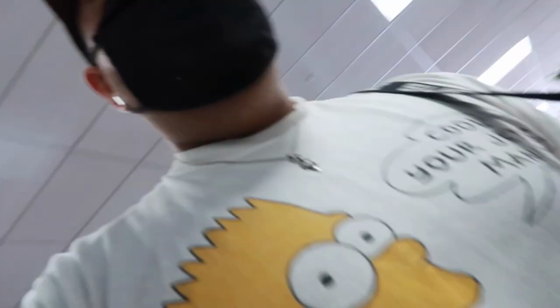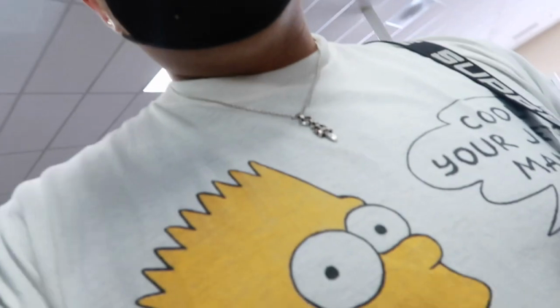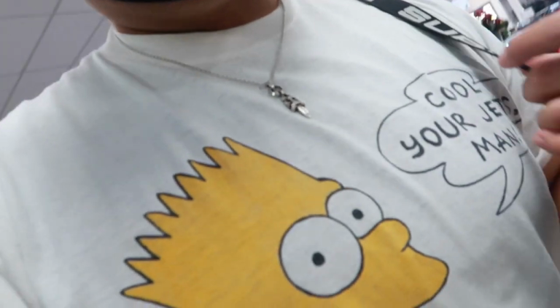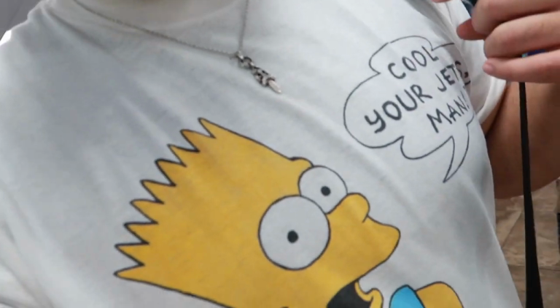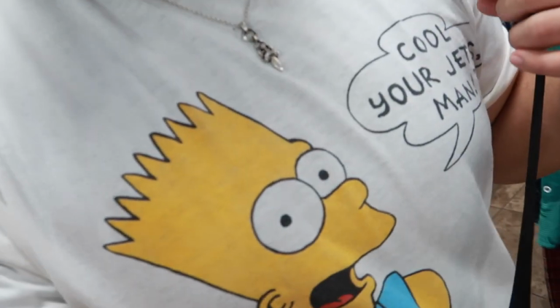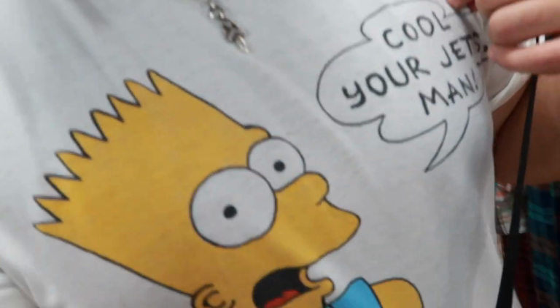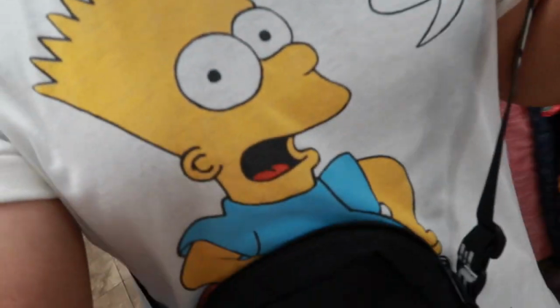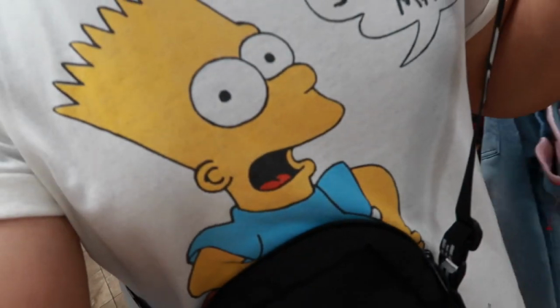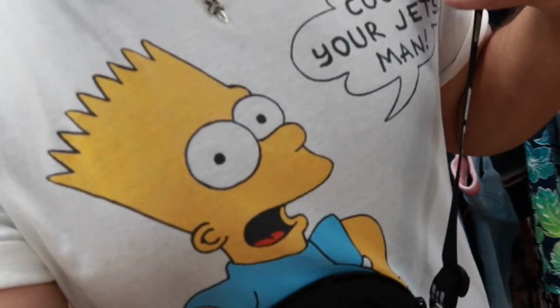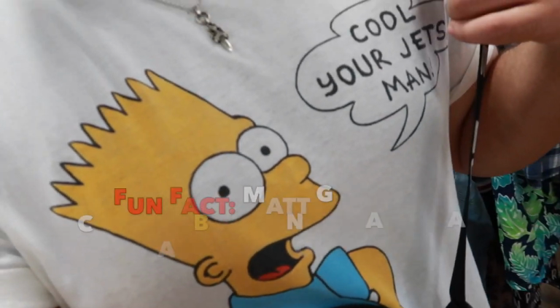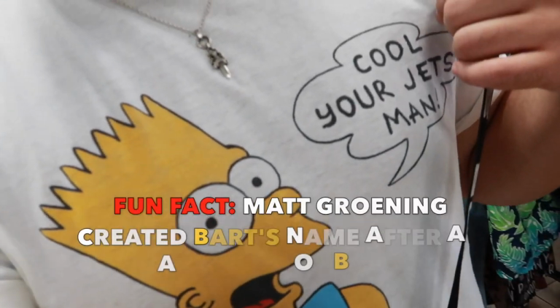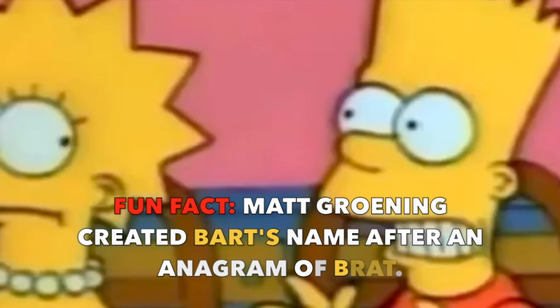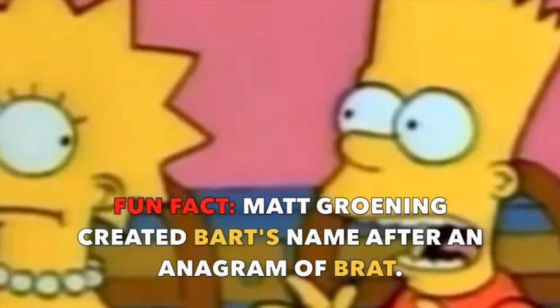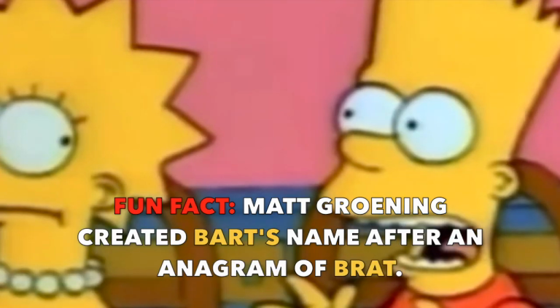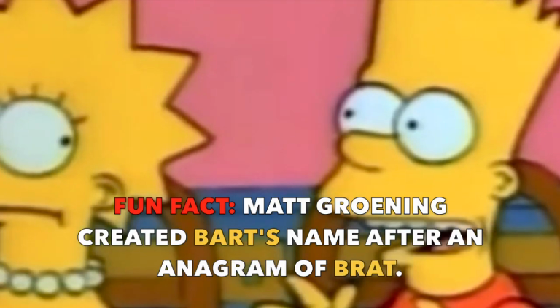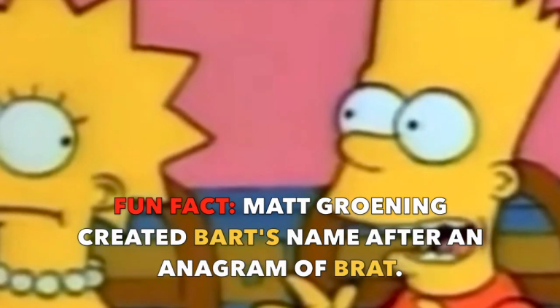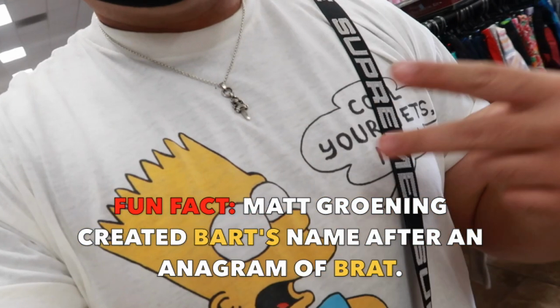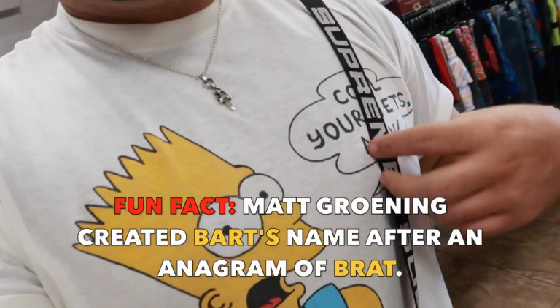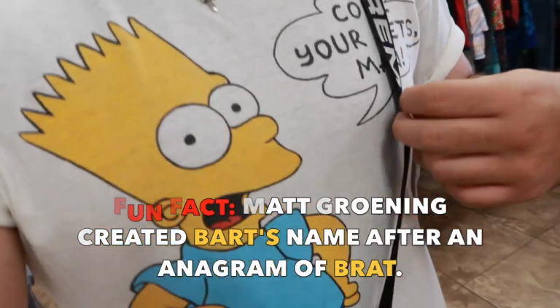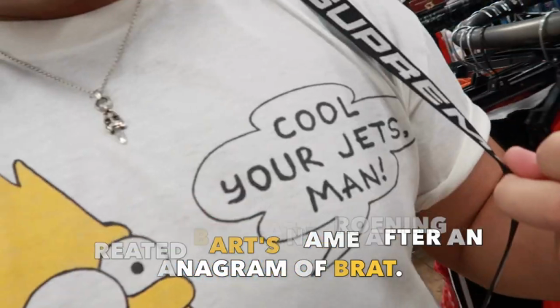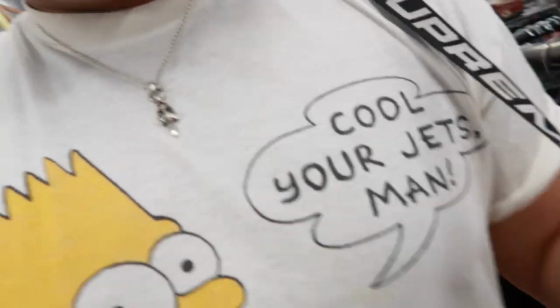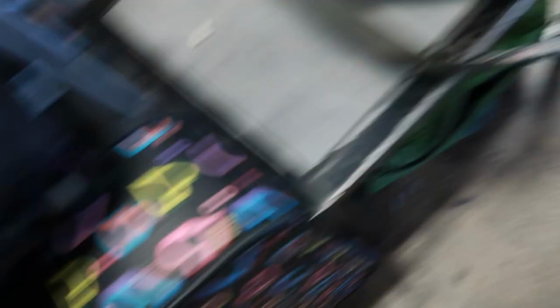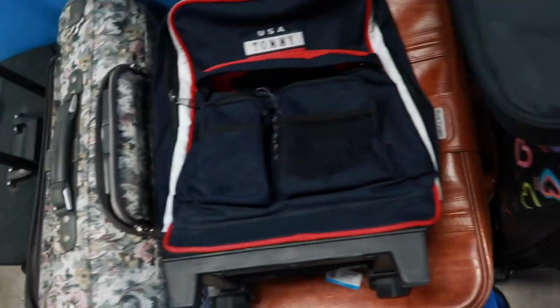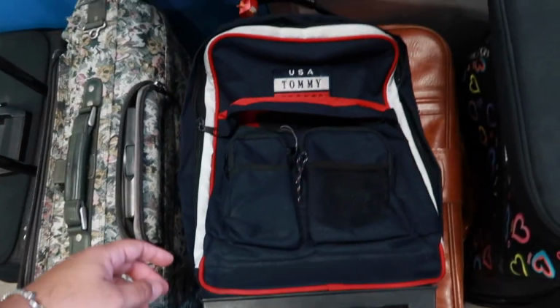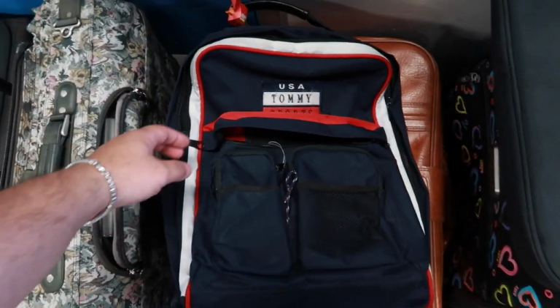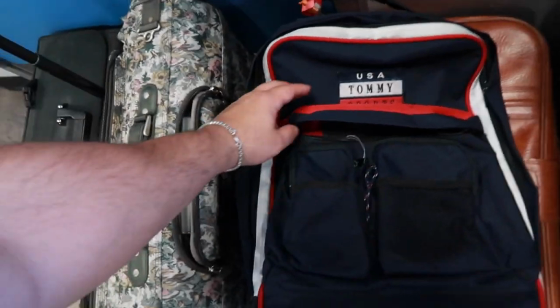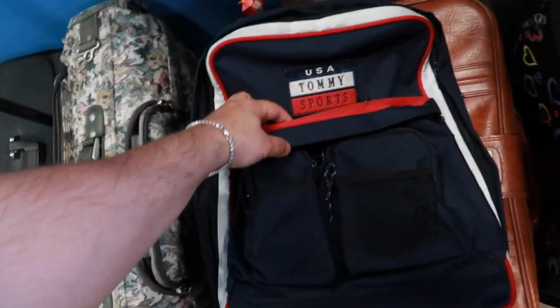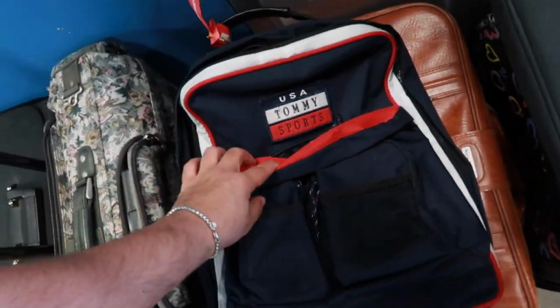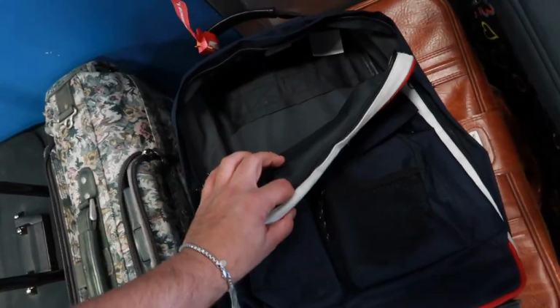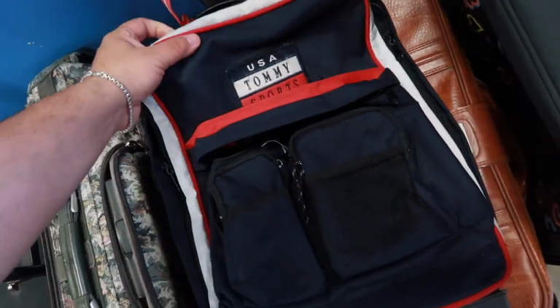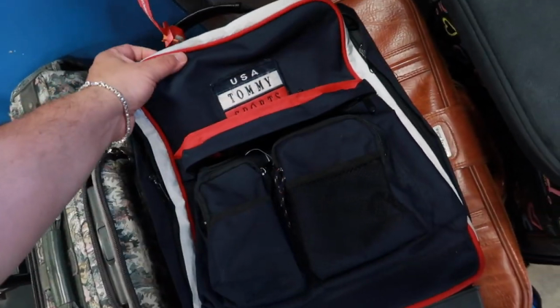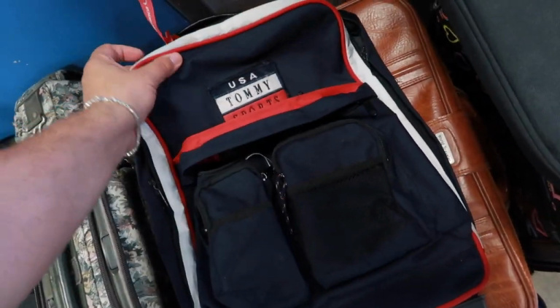First off I gotta shout out the fit right there — we got Bart Simpson from 1990, 'Don't Have a Cow Dad.' Thank you to the homie right there. Look at that little vintage bootleg Tommy.